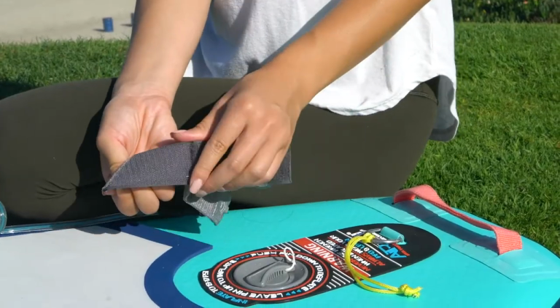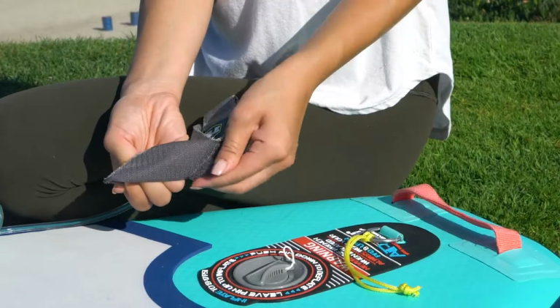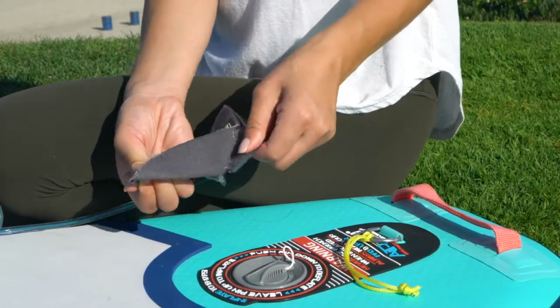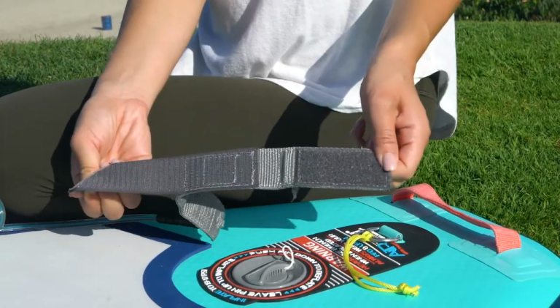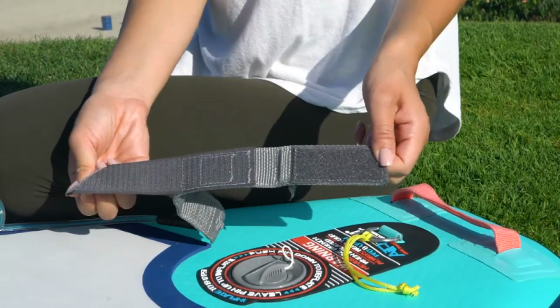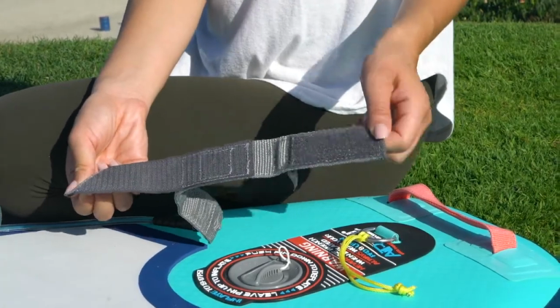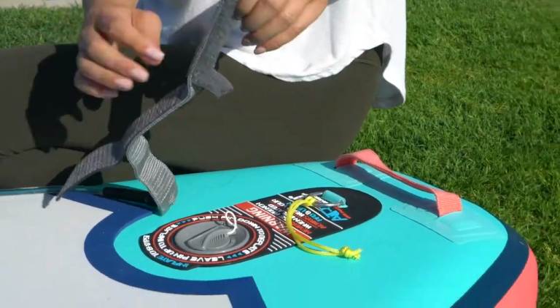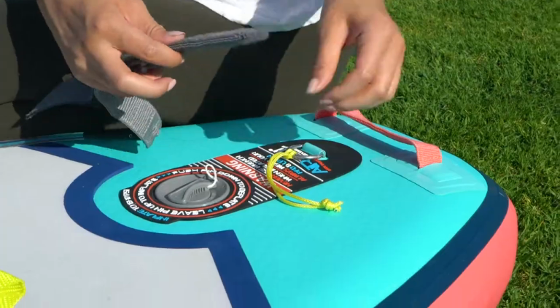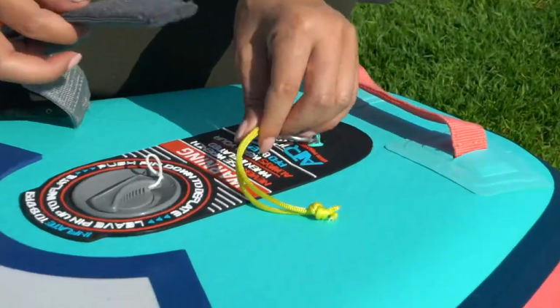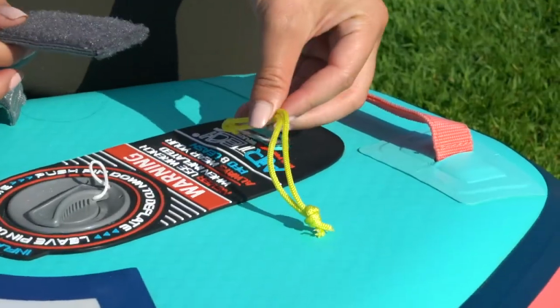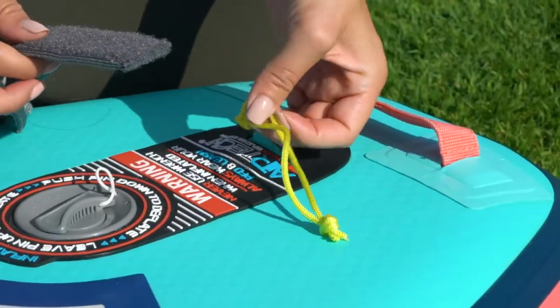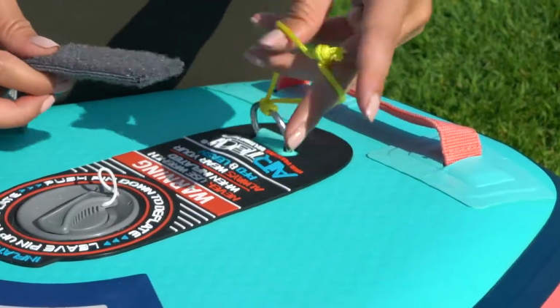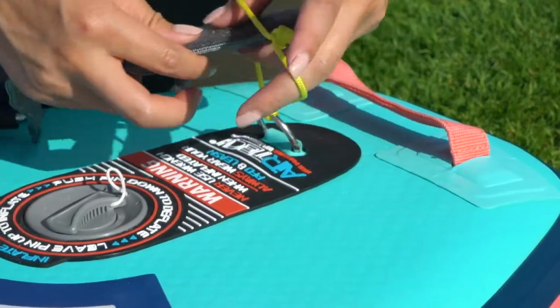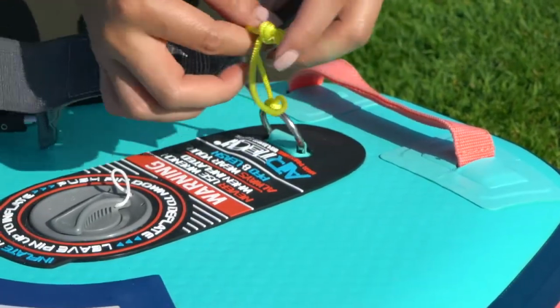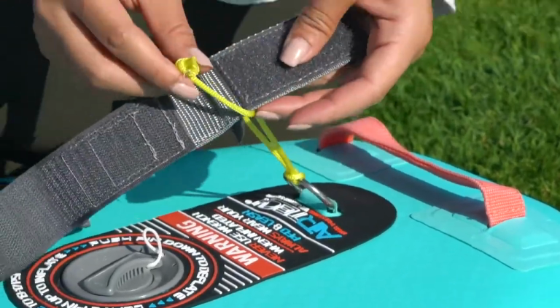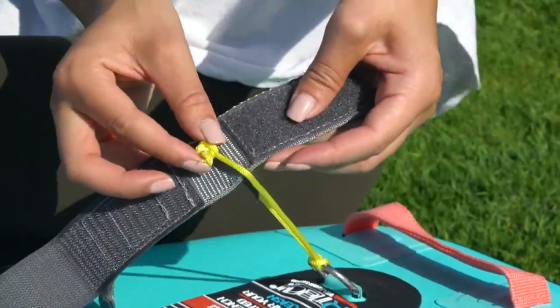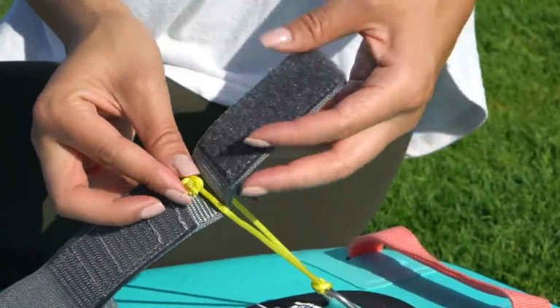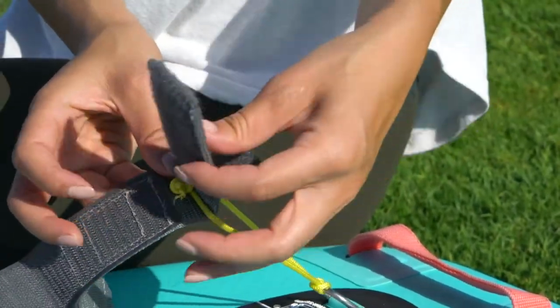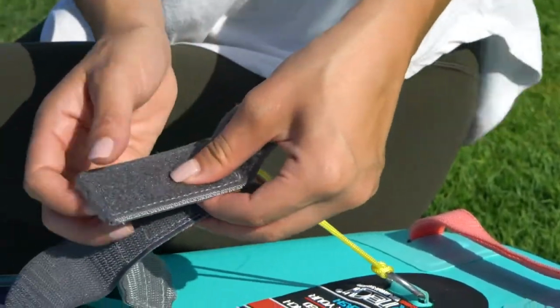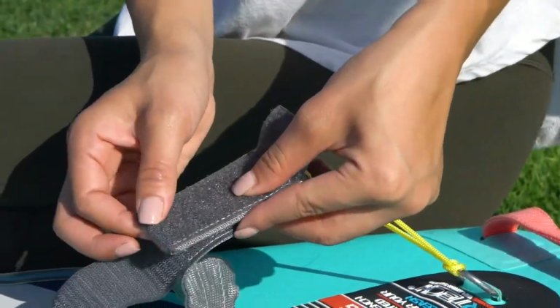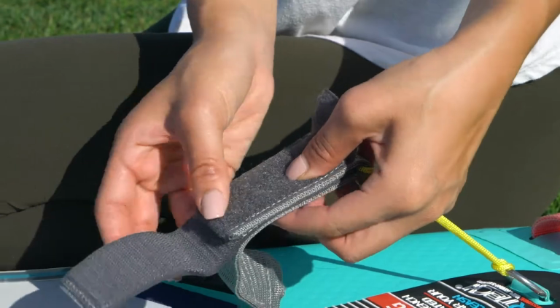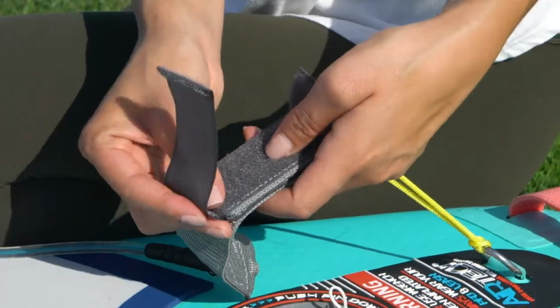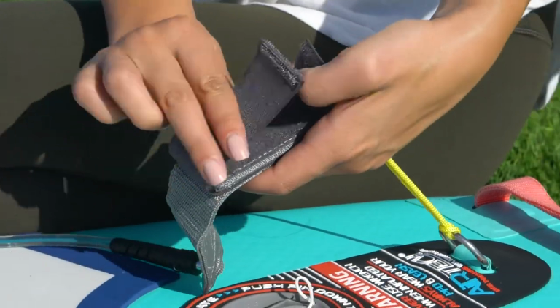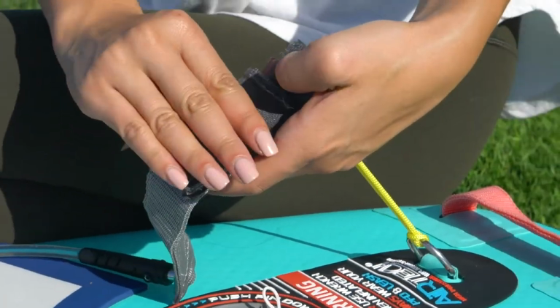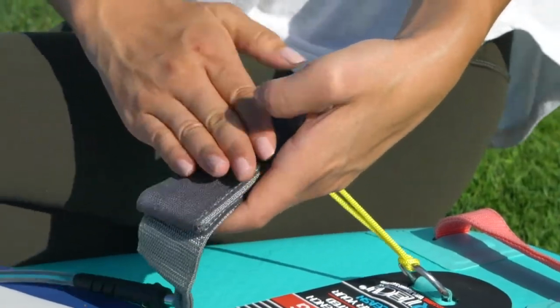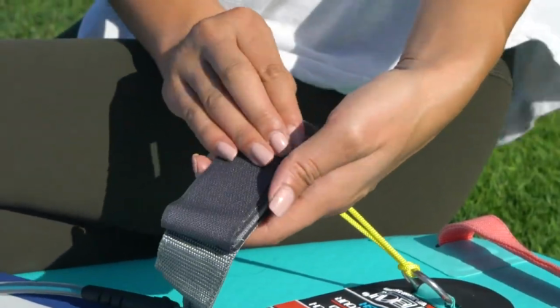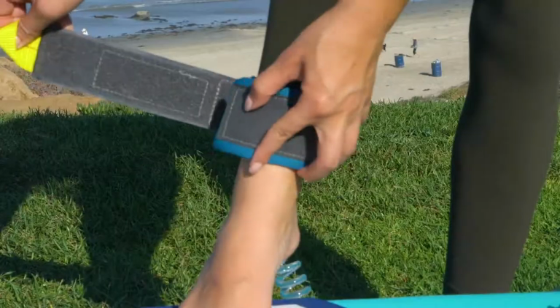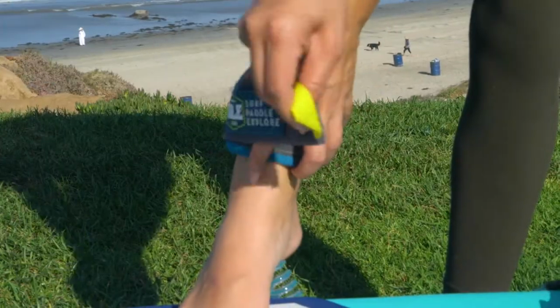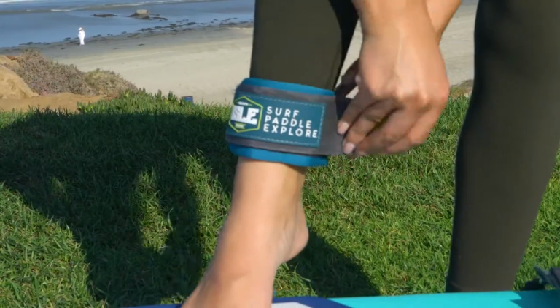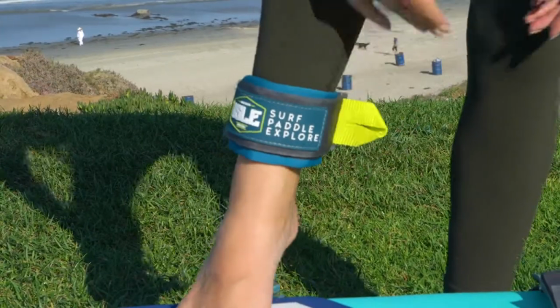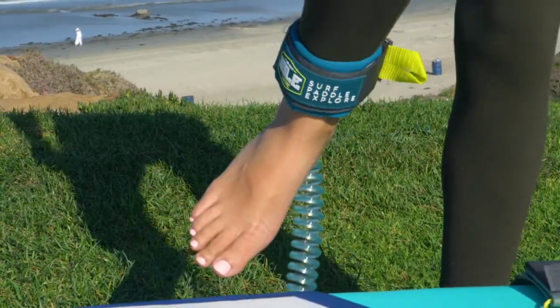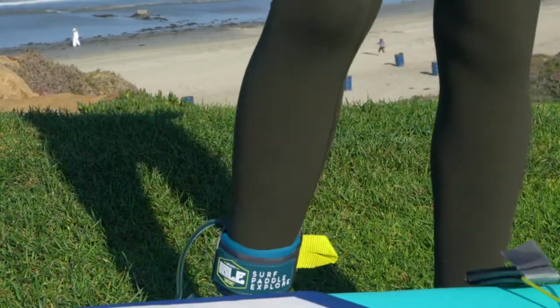Next, undo the velcro on the bottom of the leash that attaches to your board. Feed the velcro through the leash string and tighten the leash down on the string to secure it to your board. After that, wrap the ankle strap securely around your leg and you're ready to hit the water.